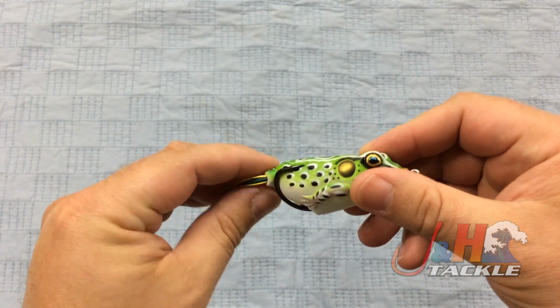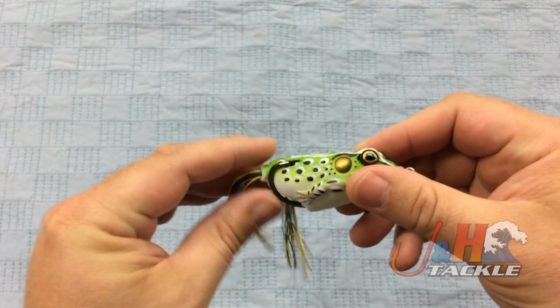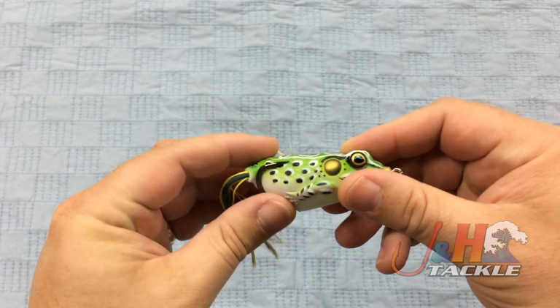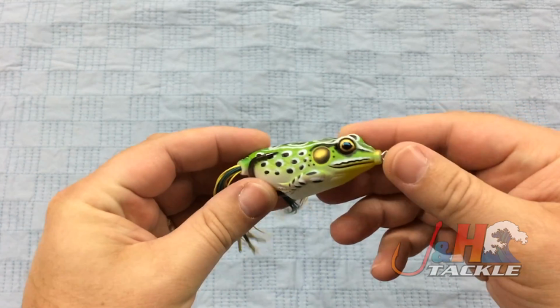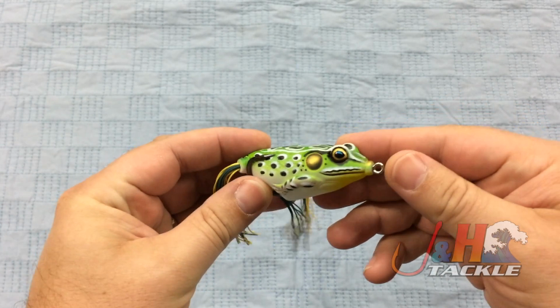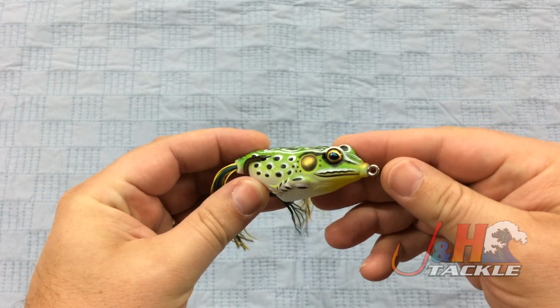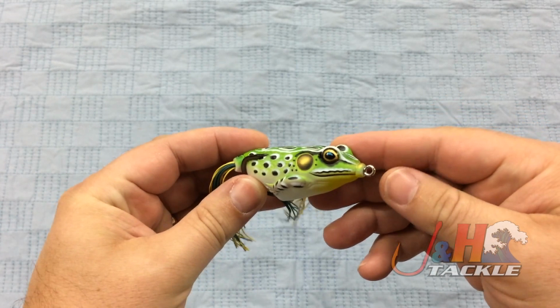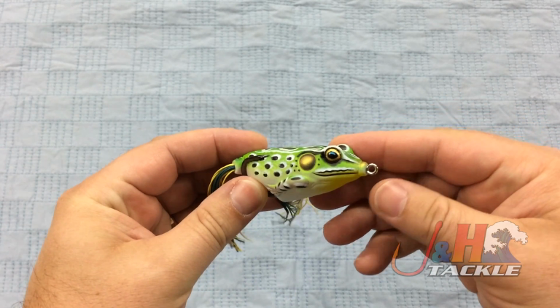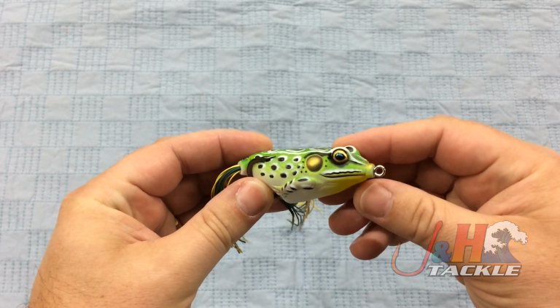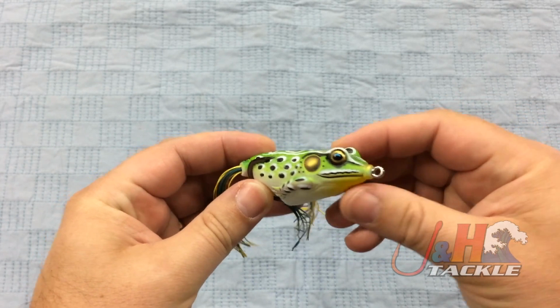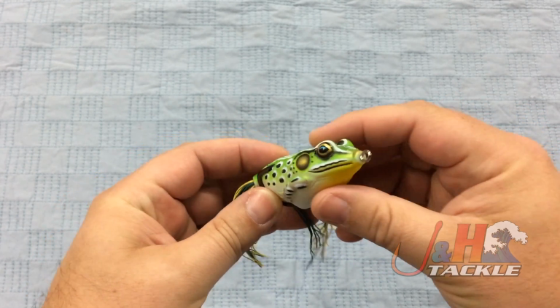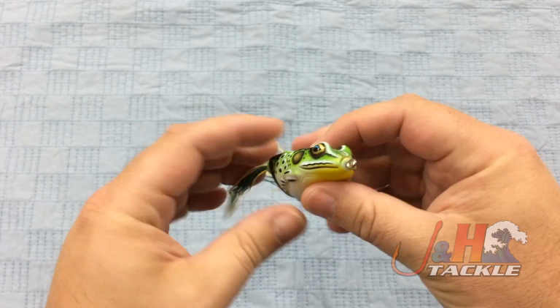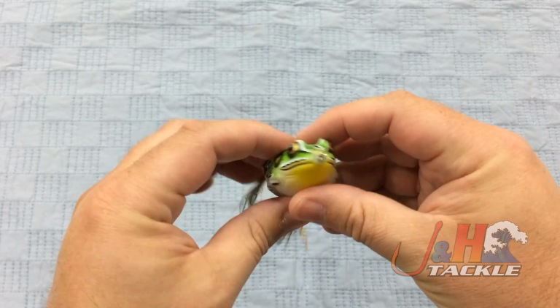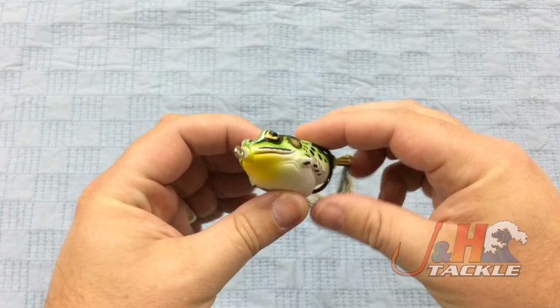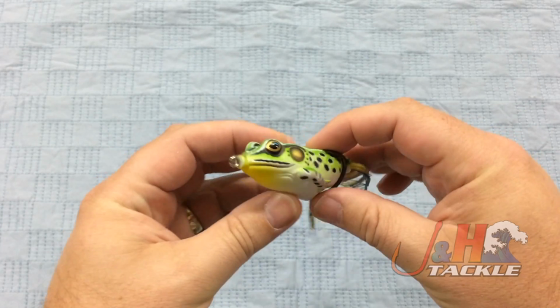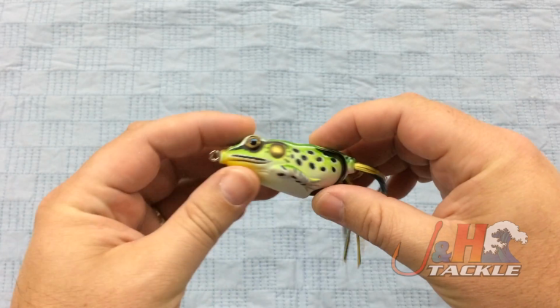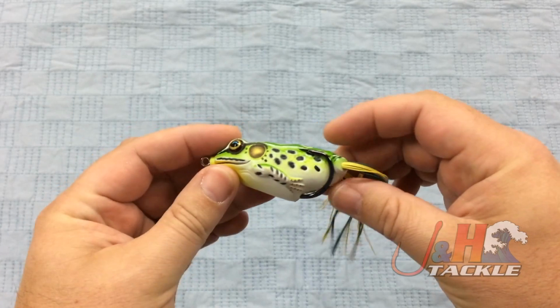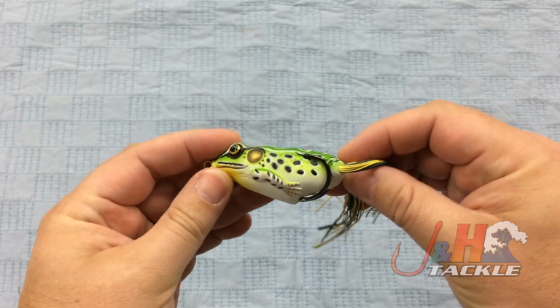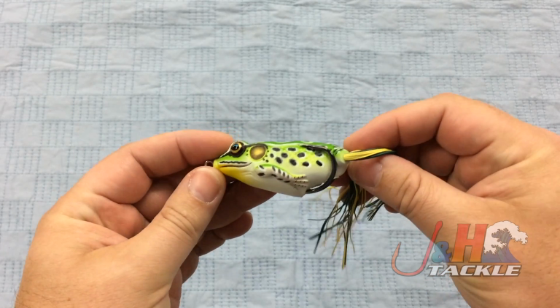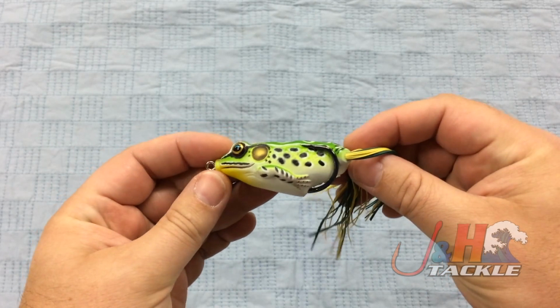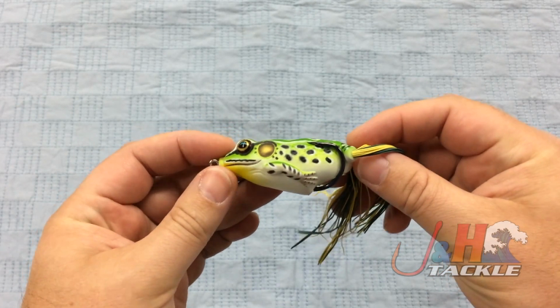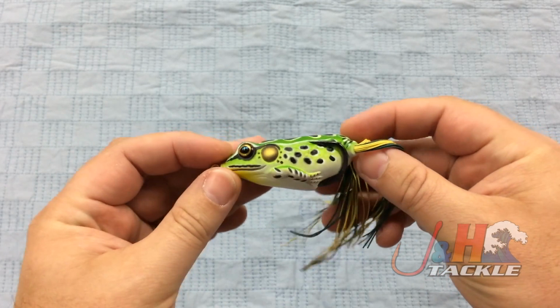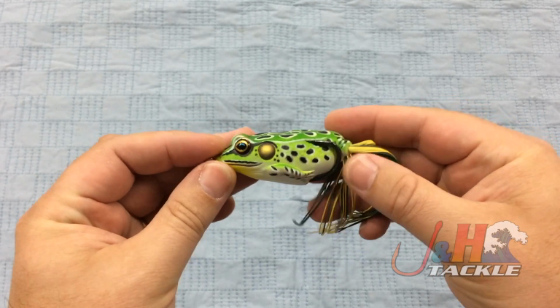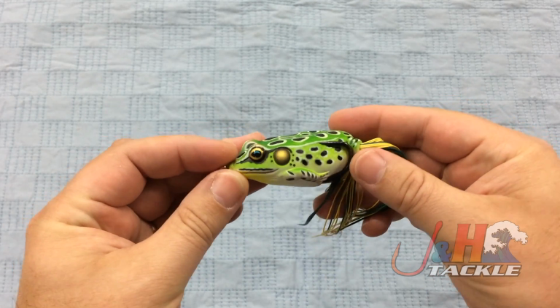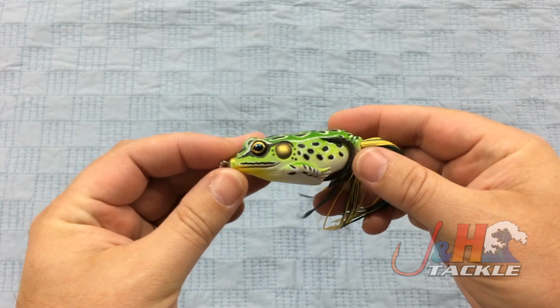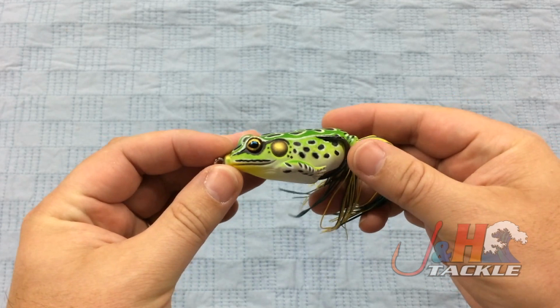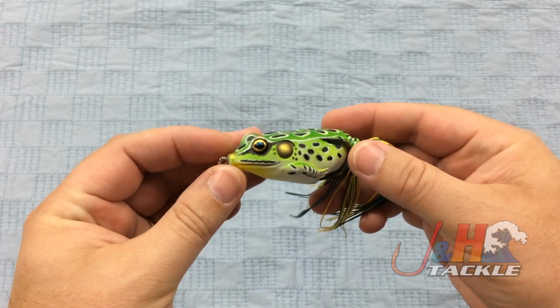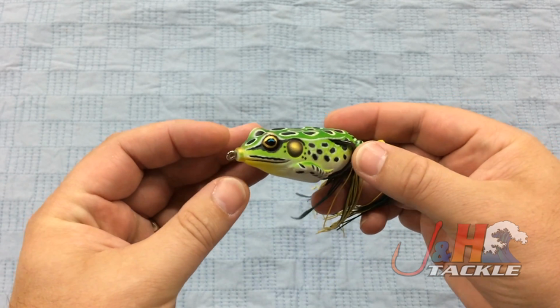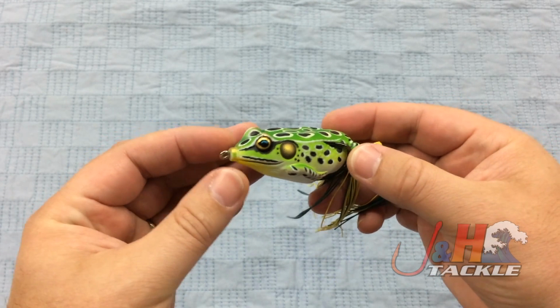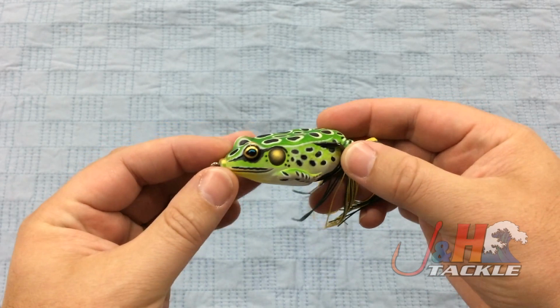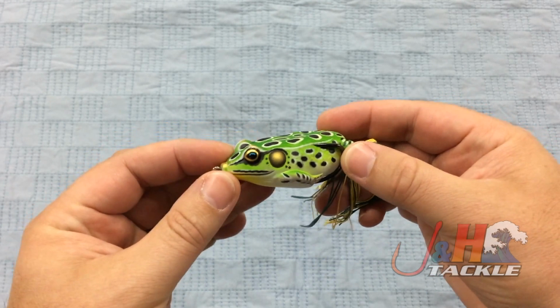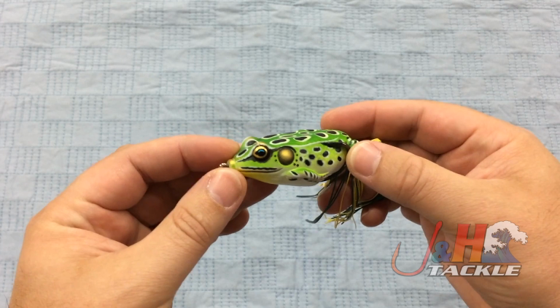The body on these things is just super realistic, and it gives a great presentation in the water and leads to more hookups with big bass.